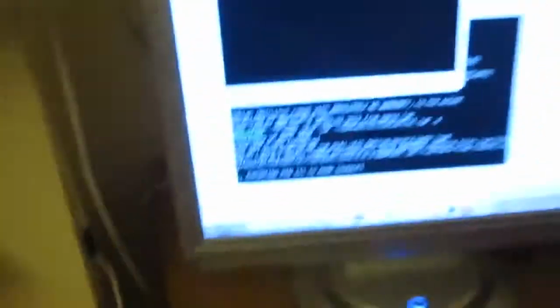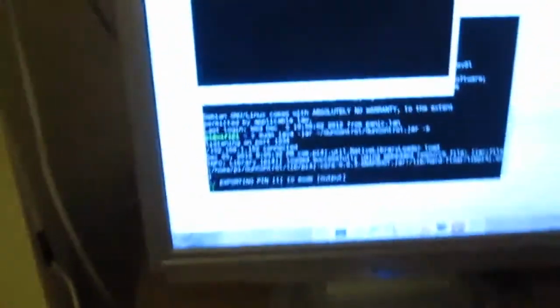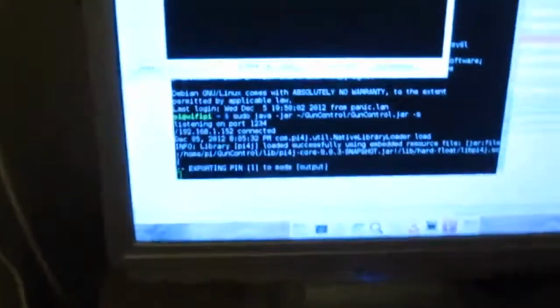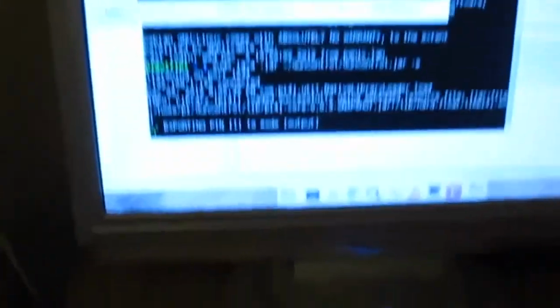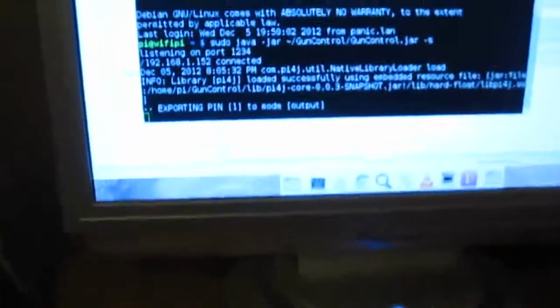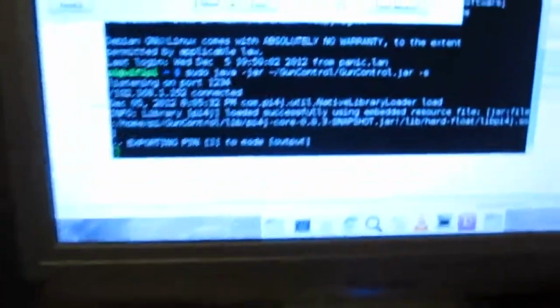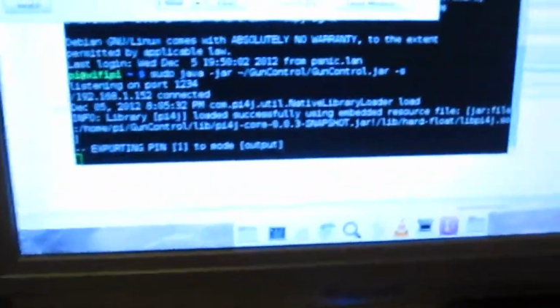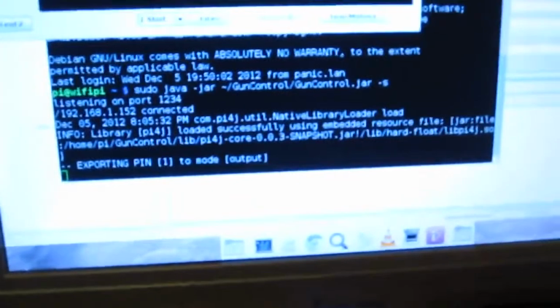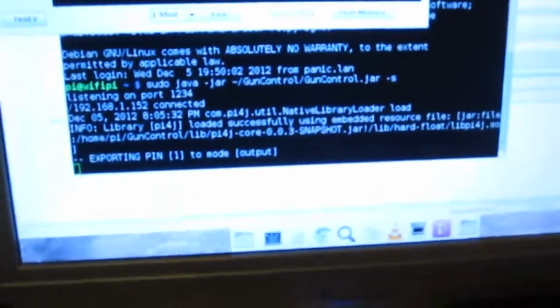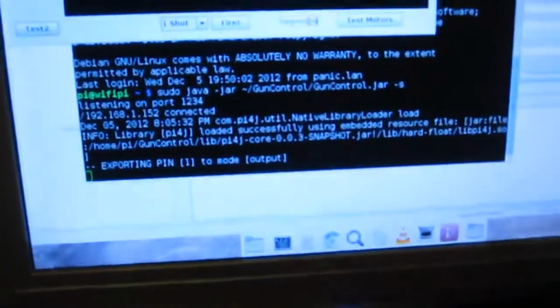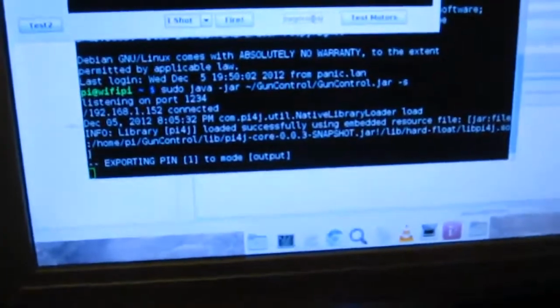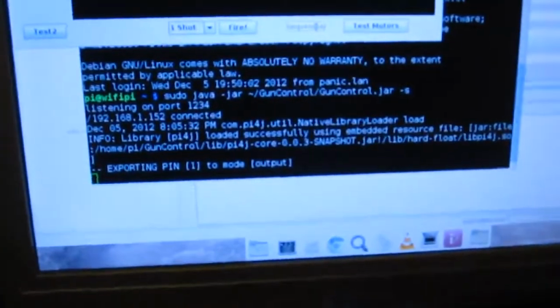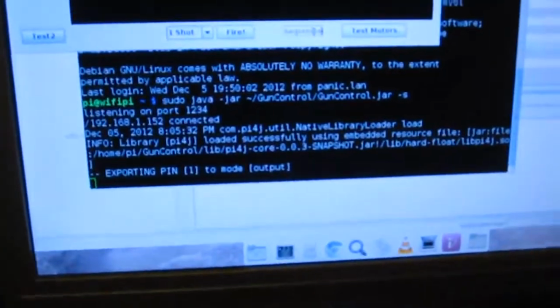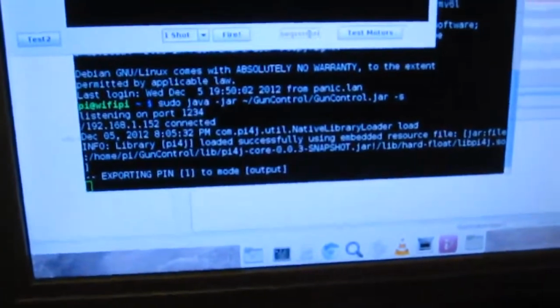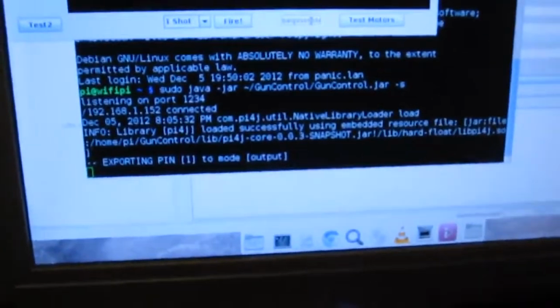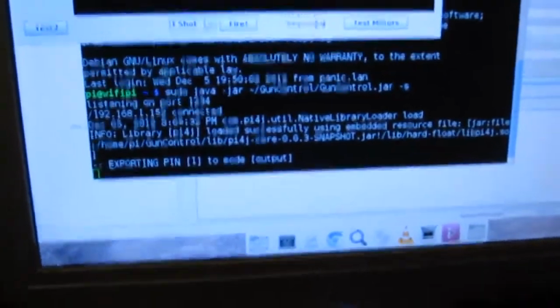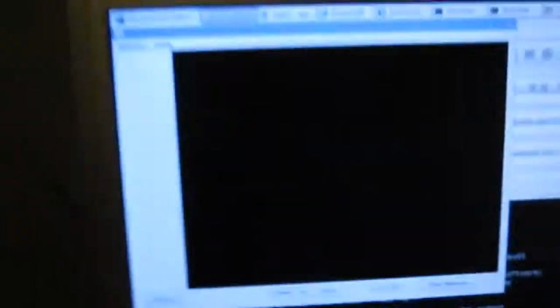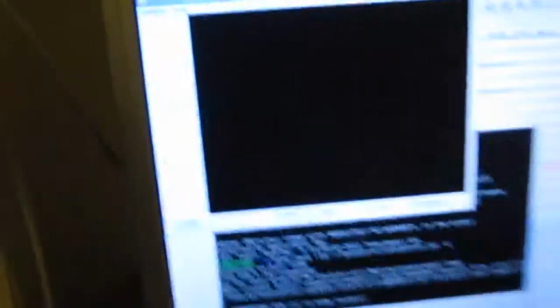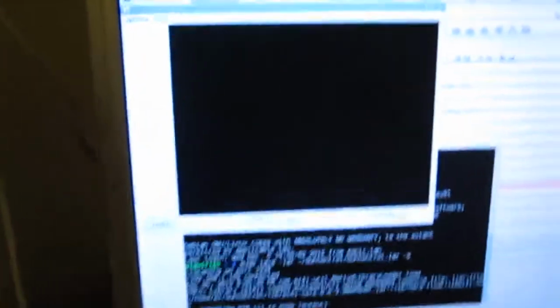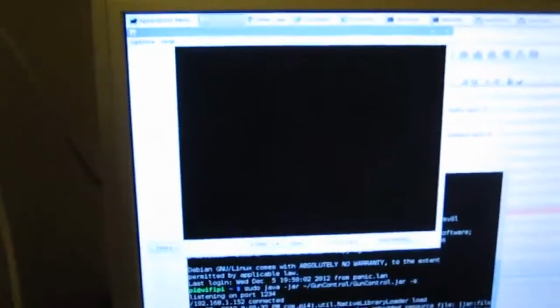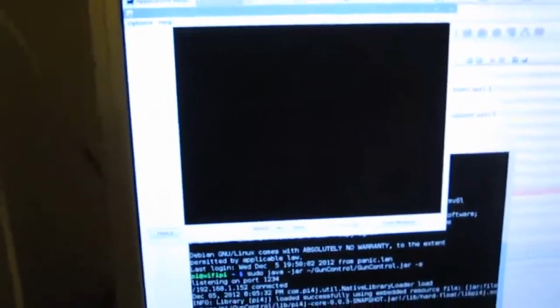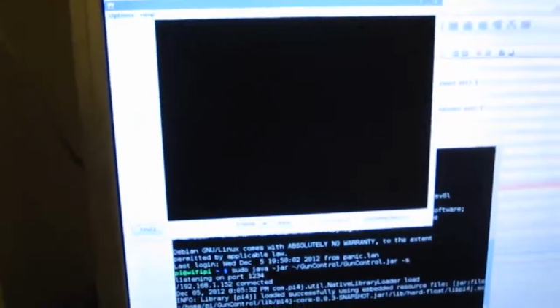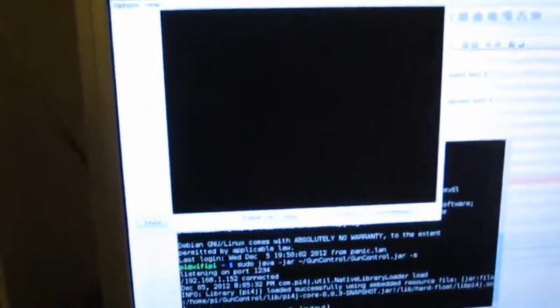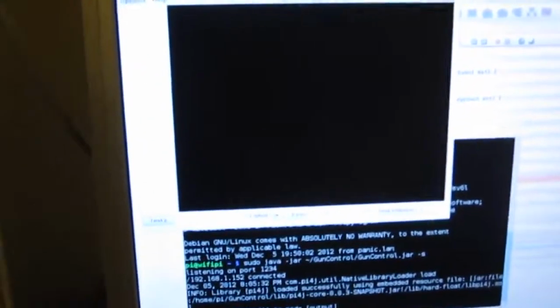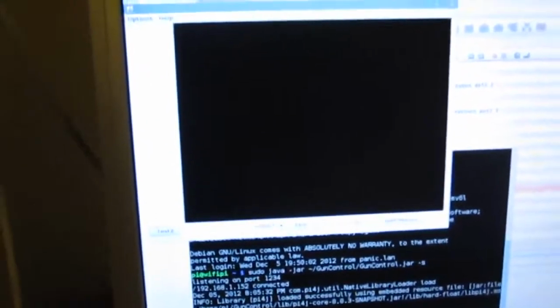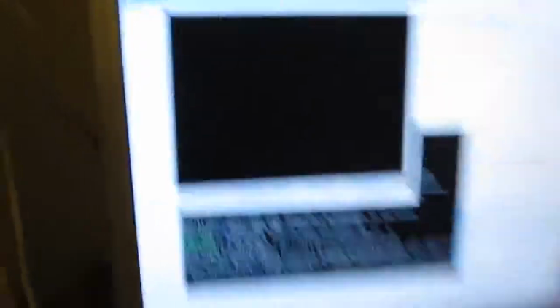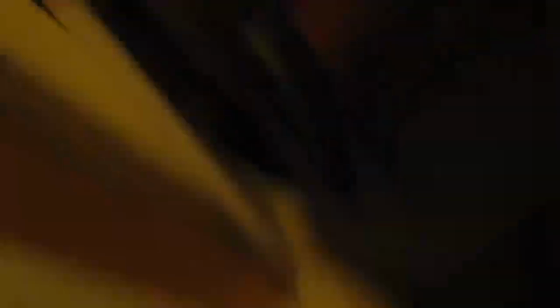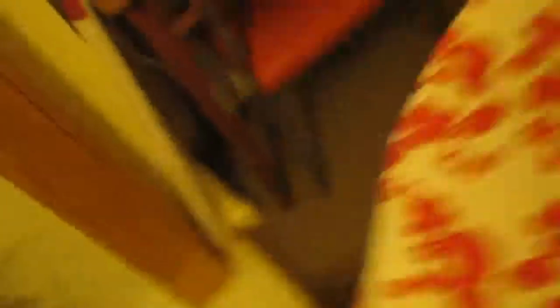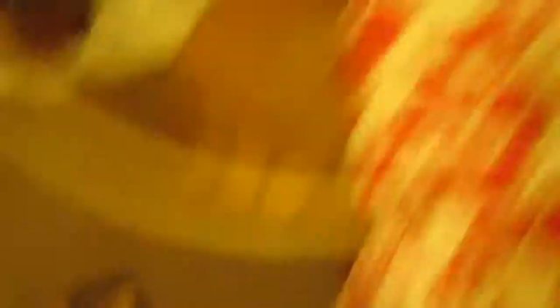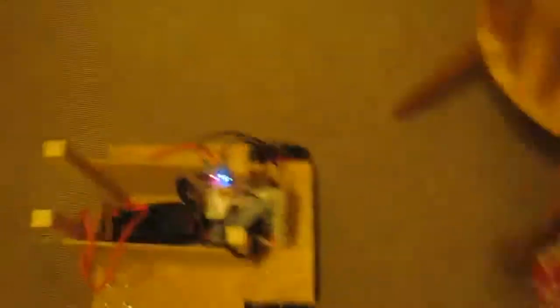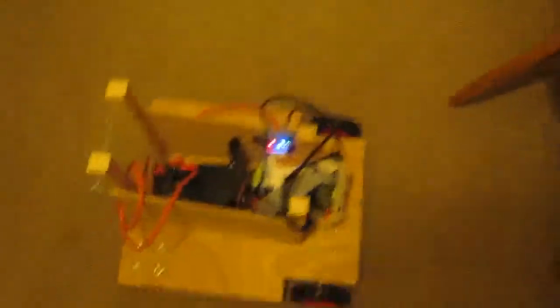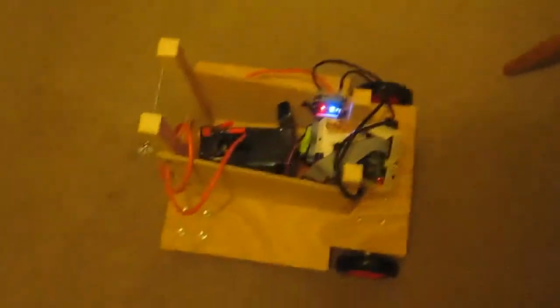Little program running on the Pi to use UART to talk to the motor controller, and my very horribly hacked together Java program to control the device.